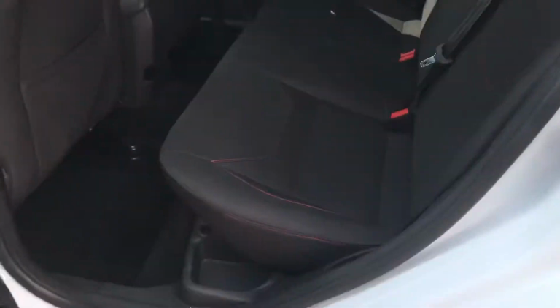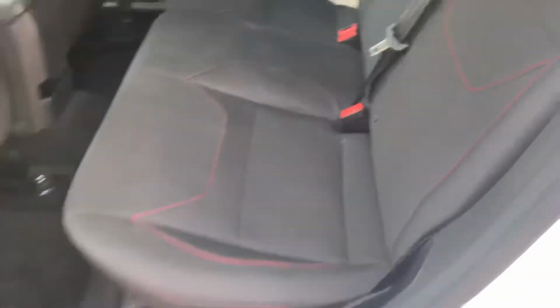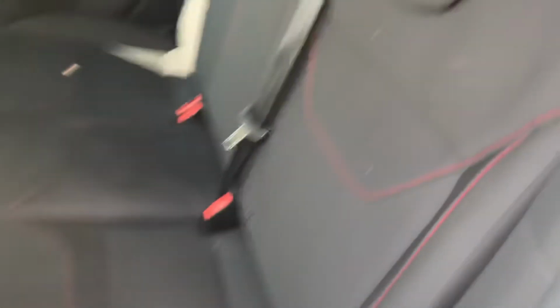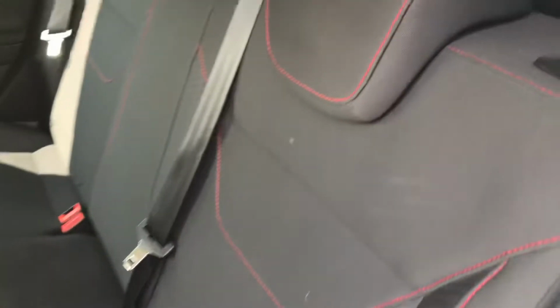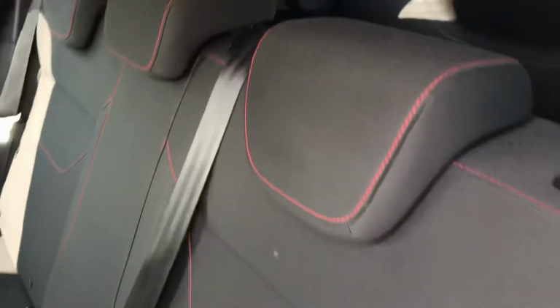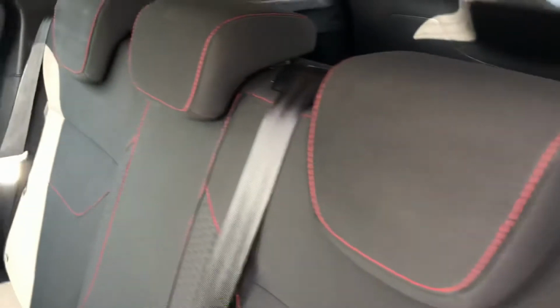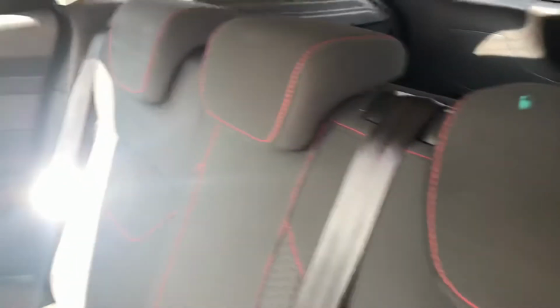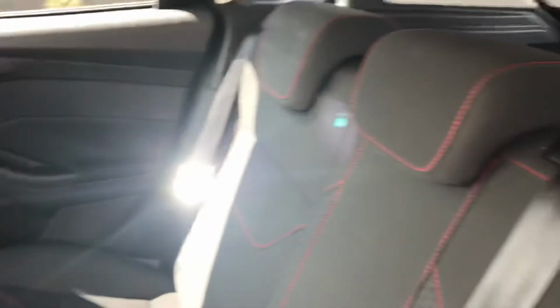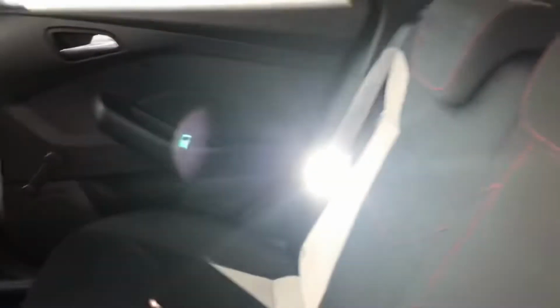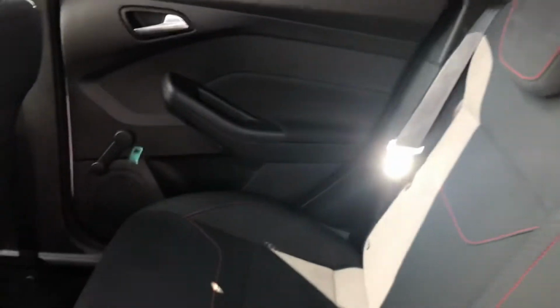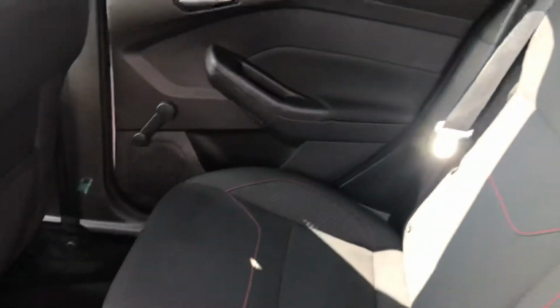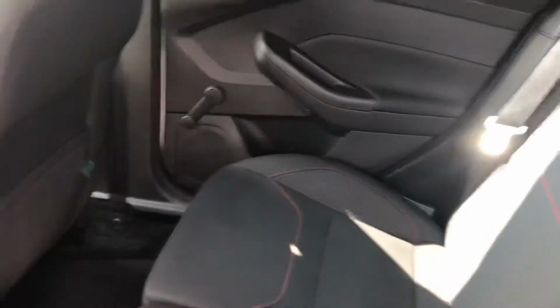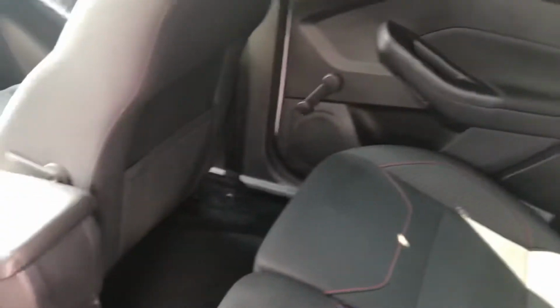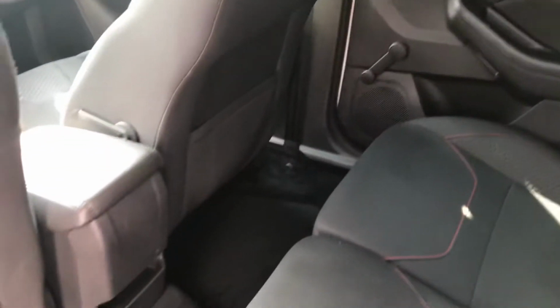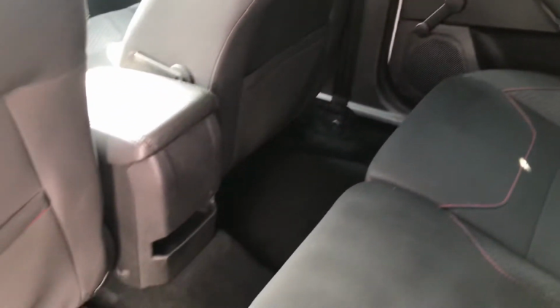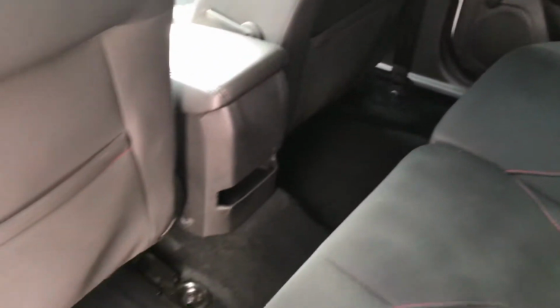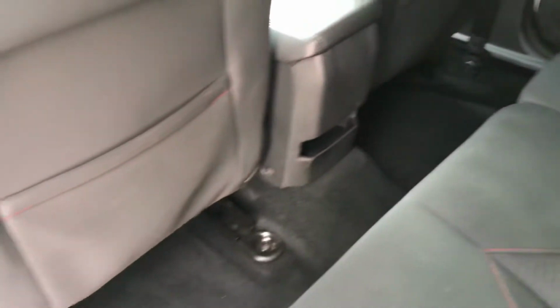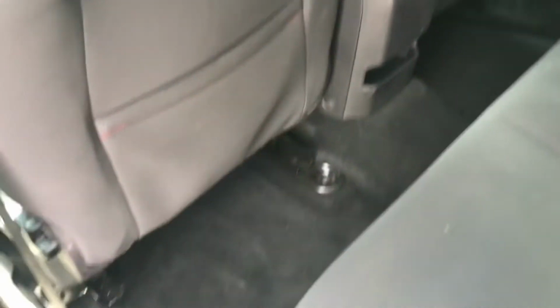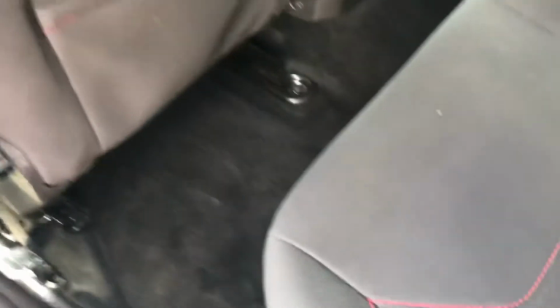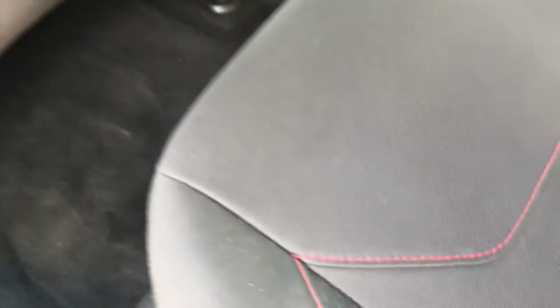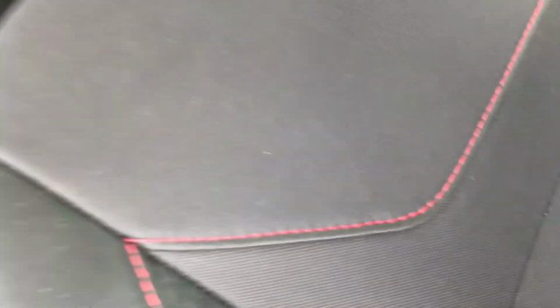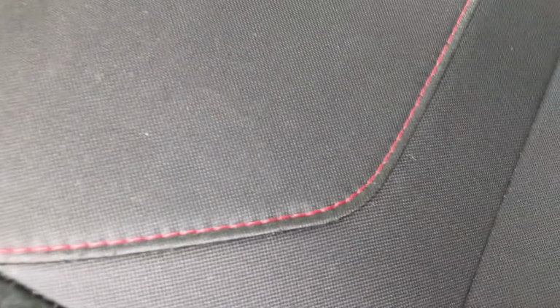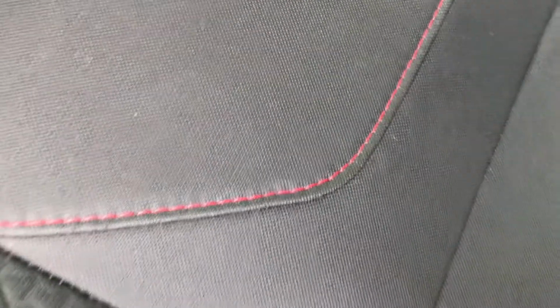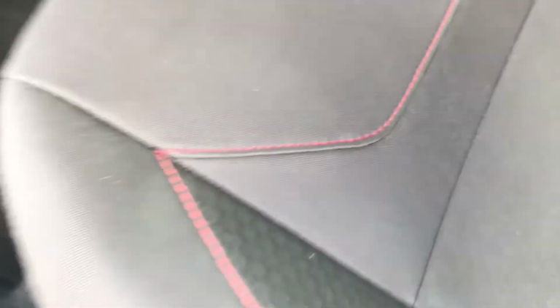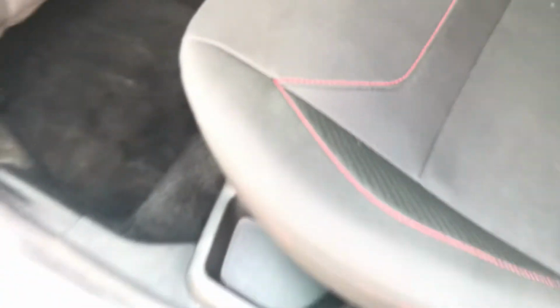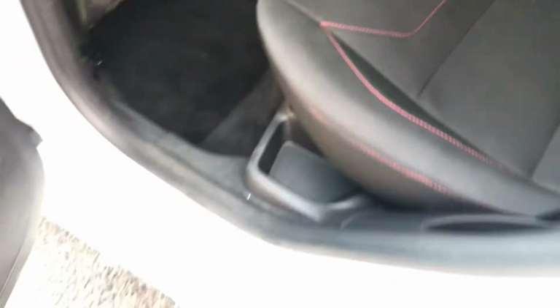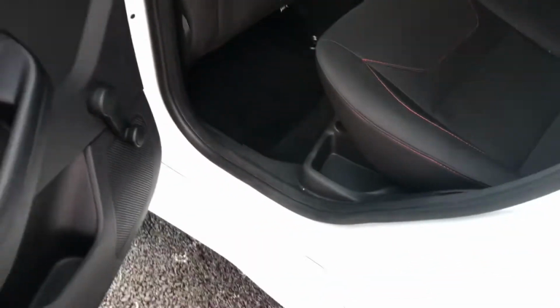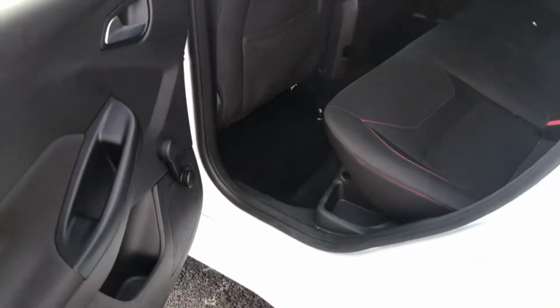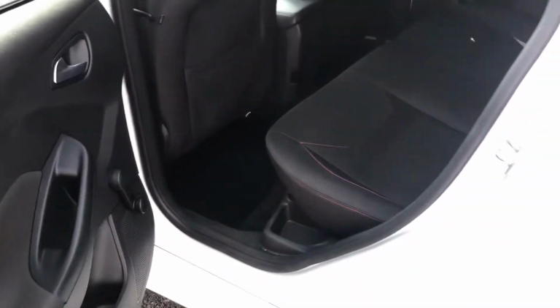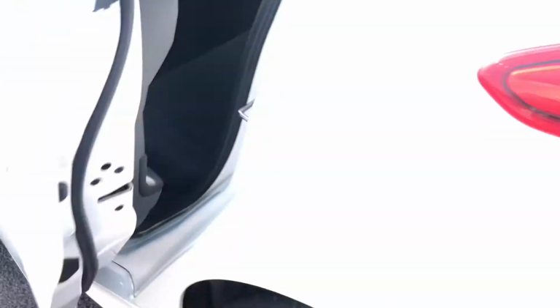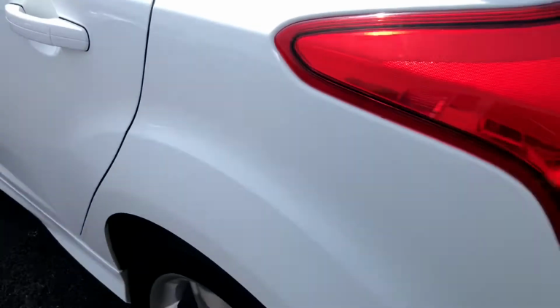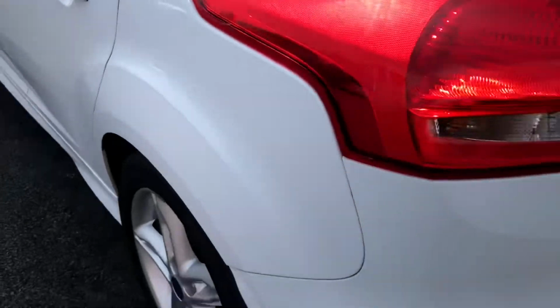Looking now inside the rear, it has room for 3 passengers. The seats are finished in cloth. There are storage compartments in either doors as well as the storage pockets in the 2 front seats. It has the lovely red contrasting stitching. There is plenty of space for your rear passengers.